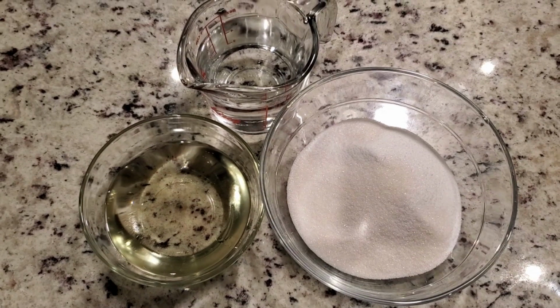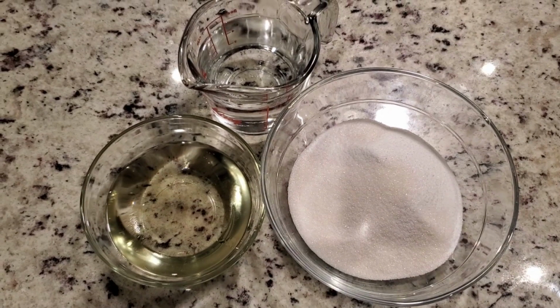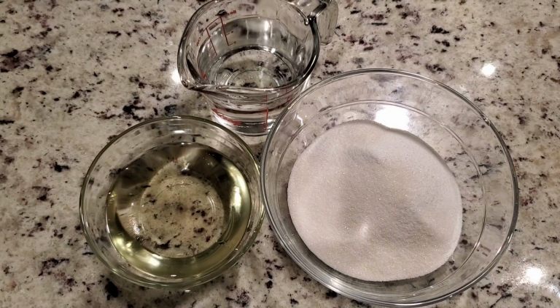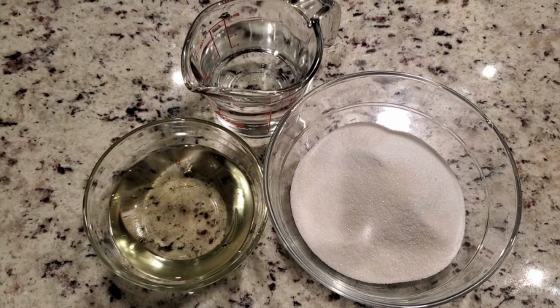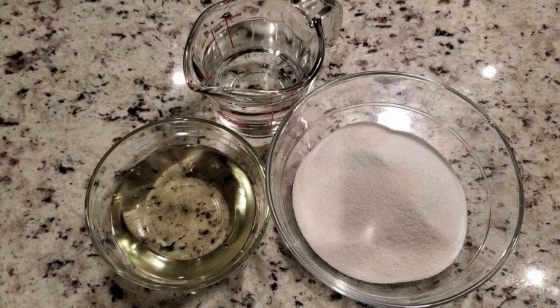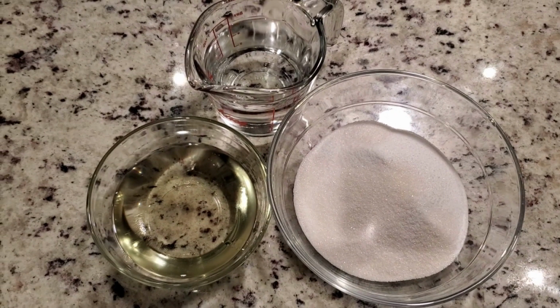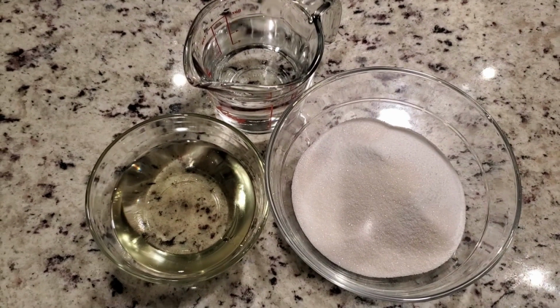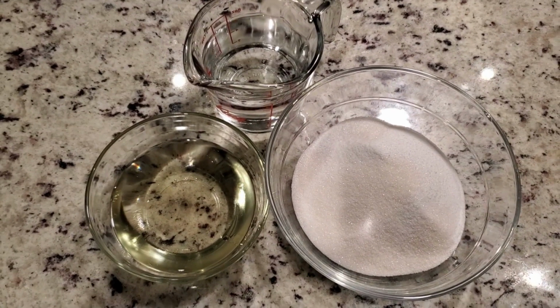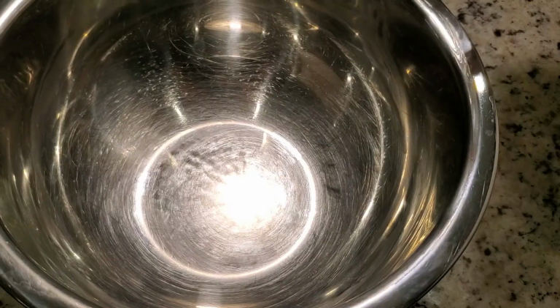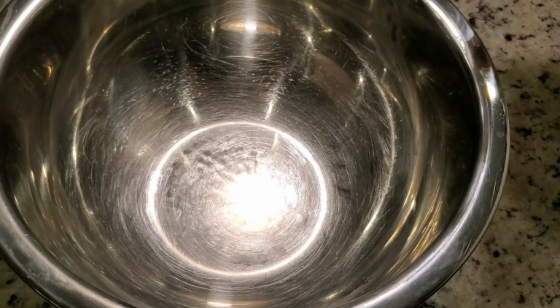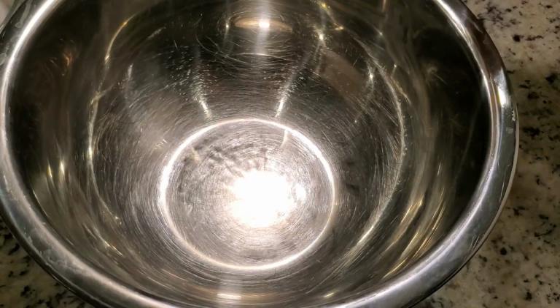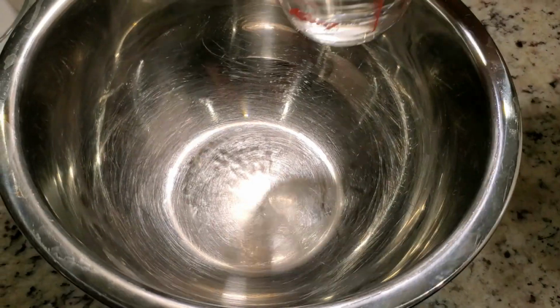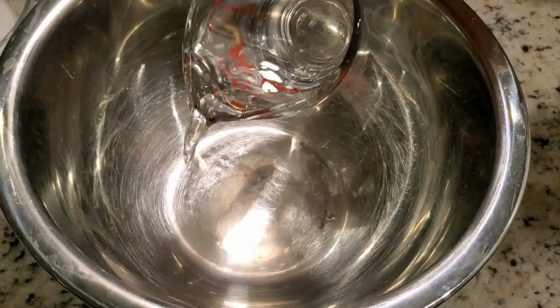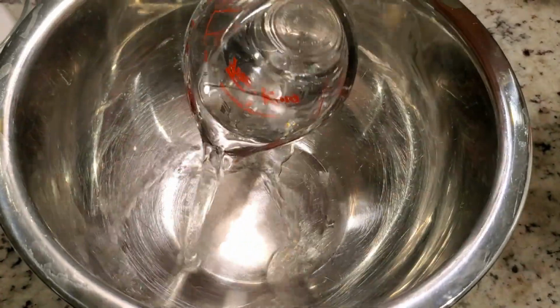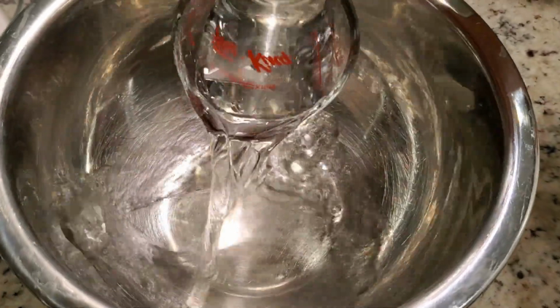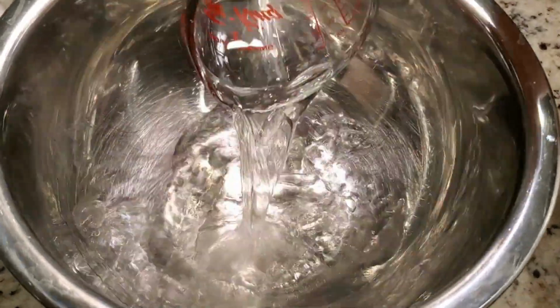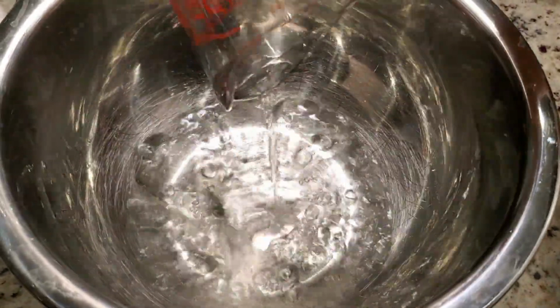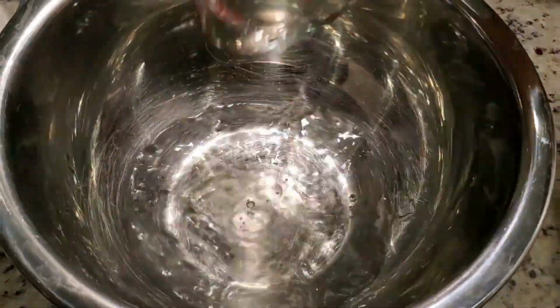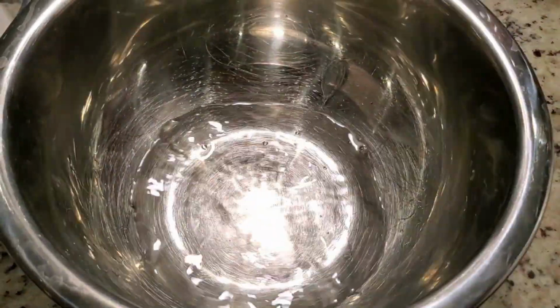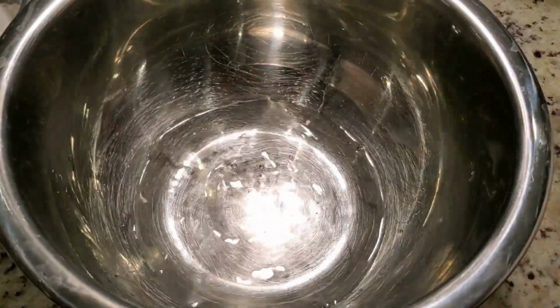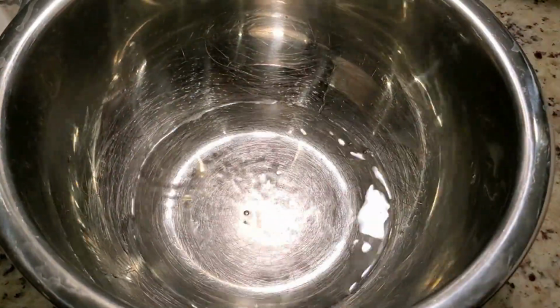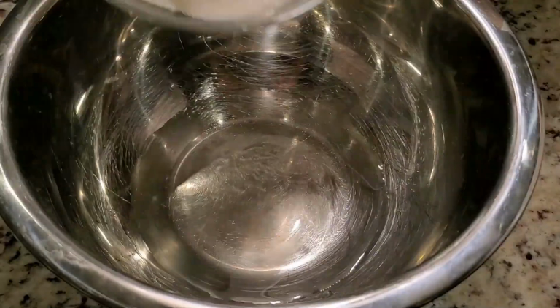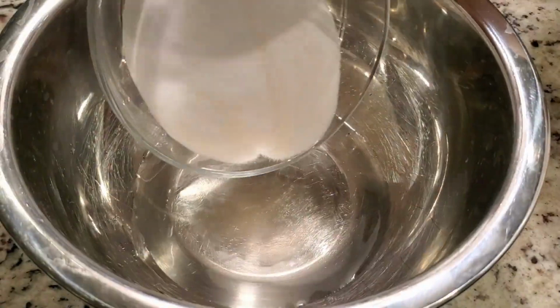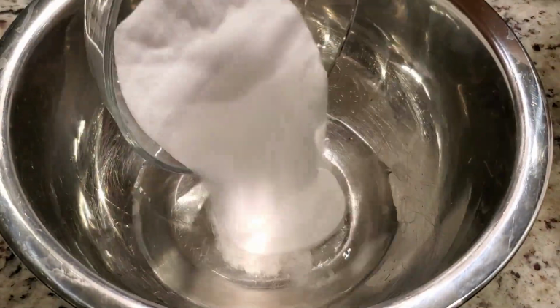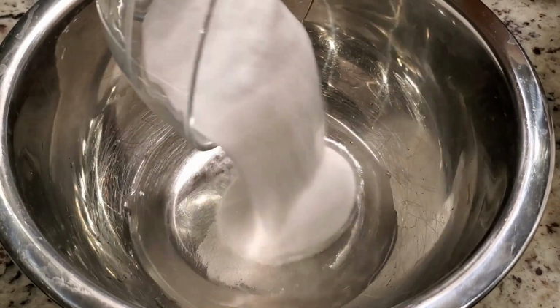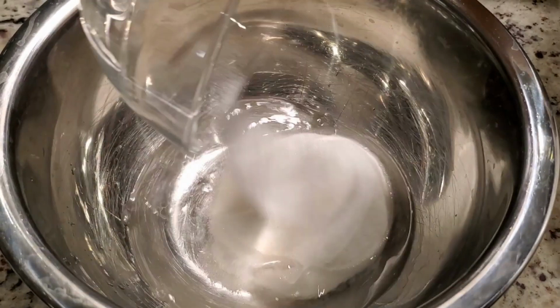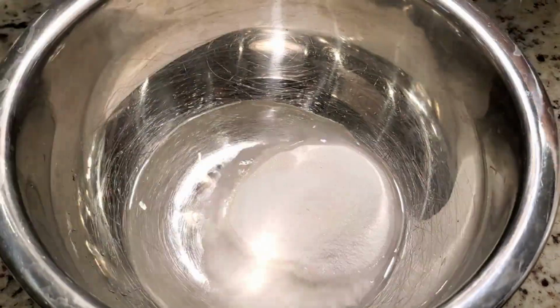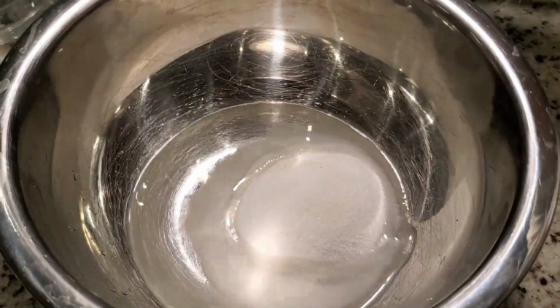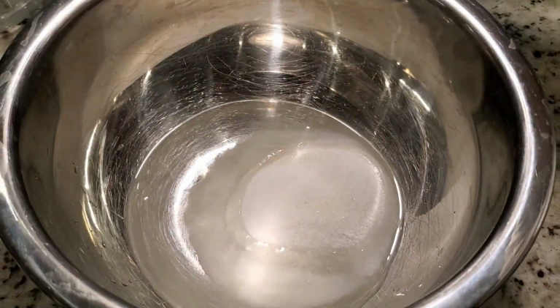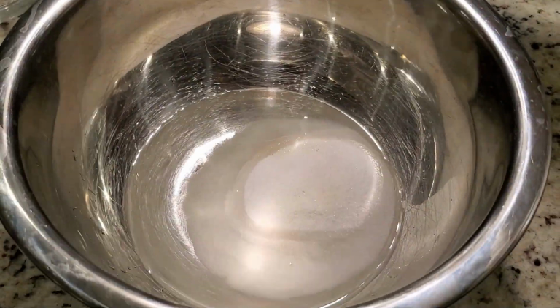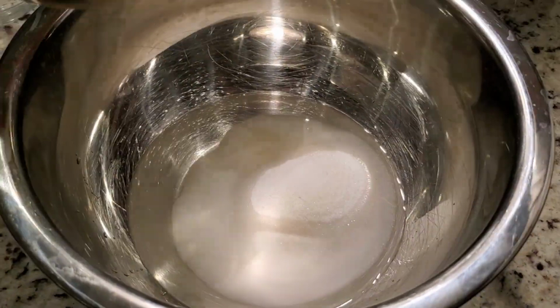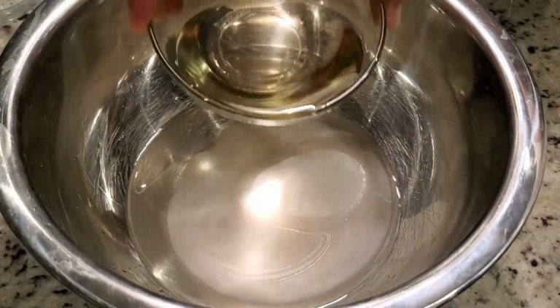After a couple of hours, take a bowl, pour 1 cup warm water, 1 cup sugar, and 2/3 cup cooking oil, and blend well.